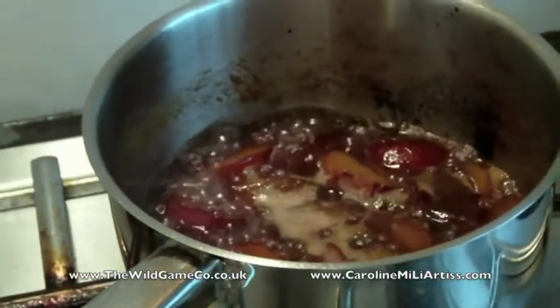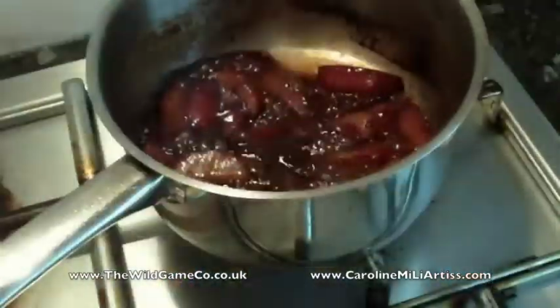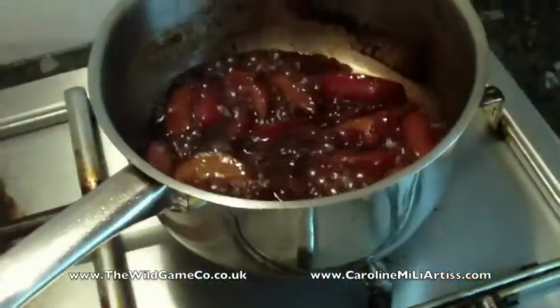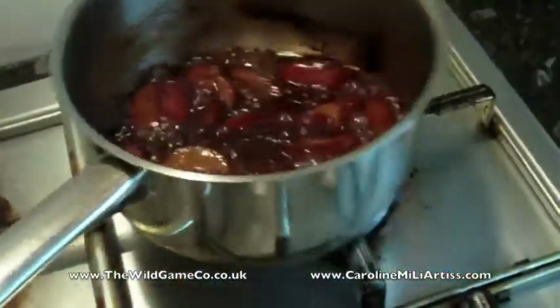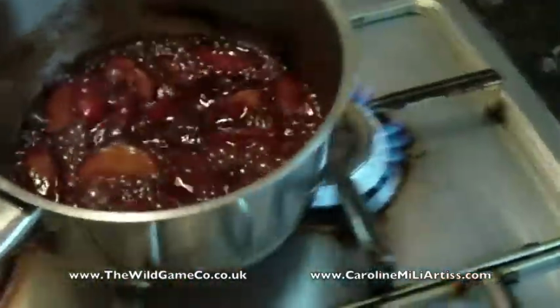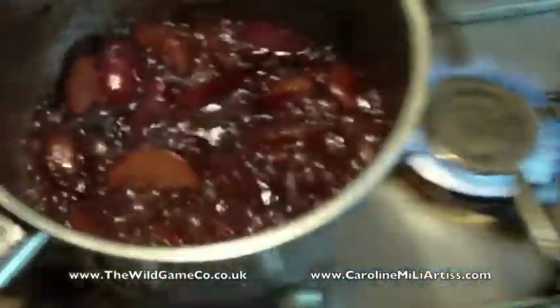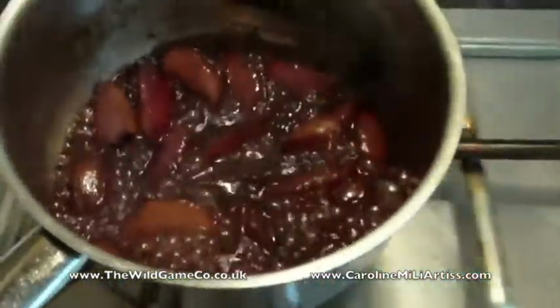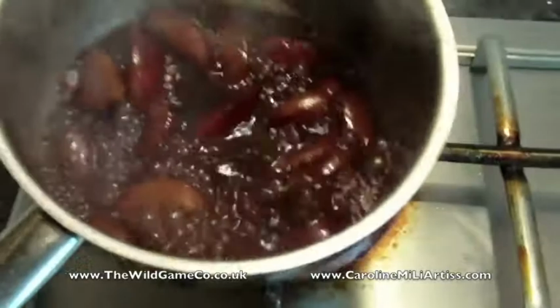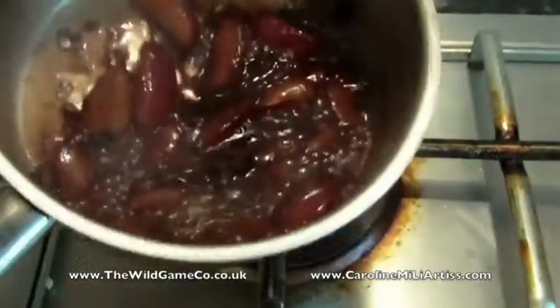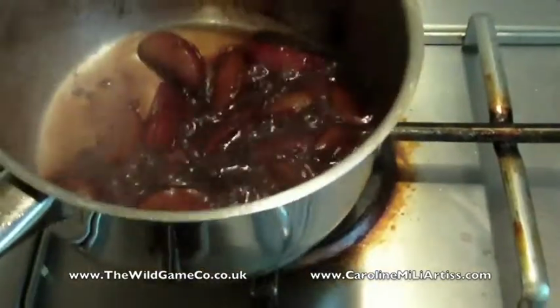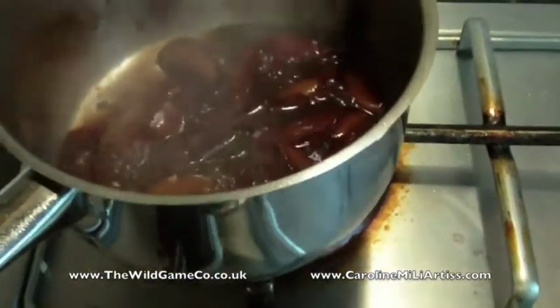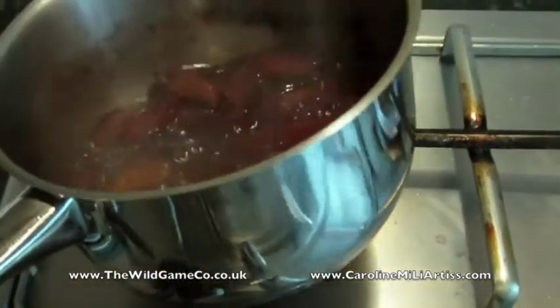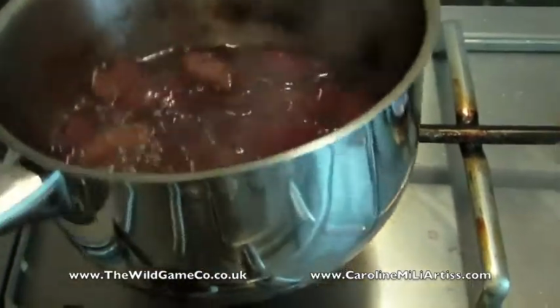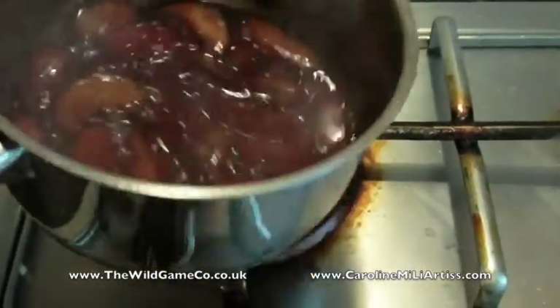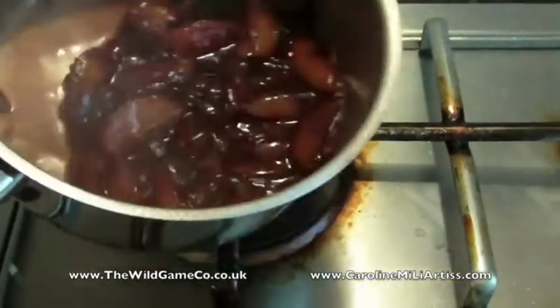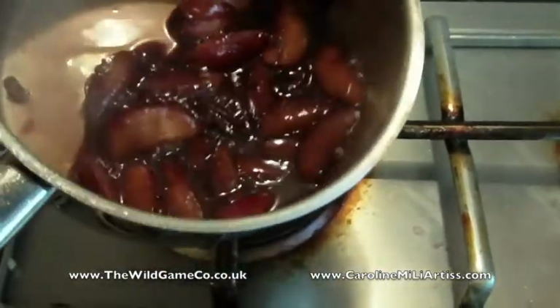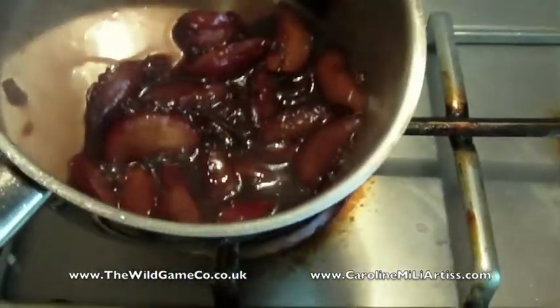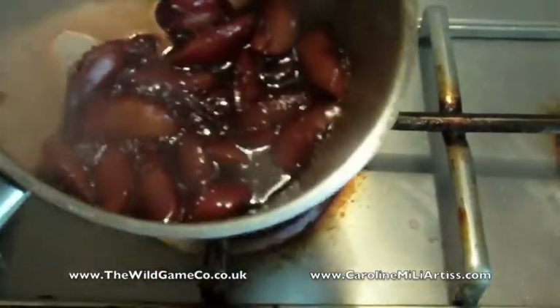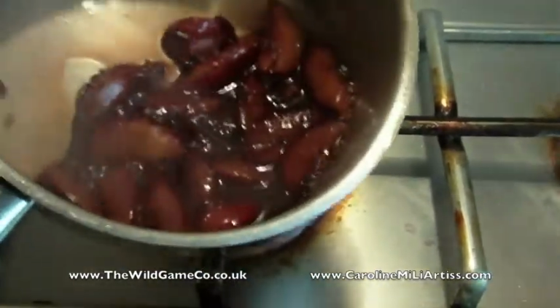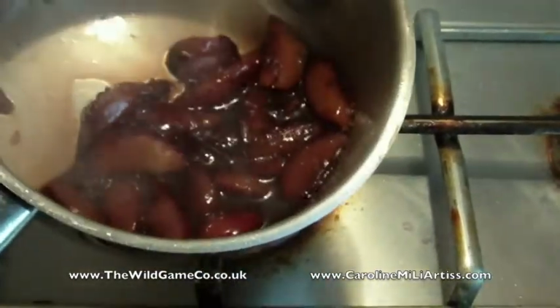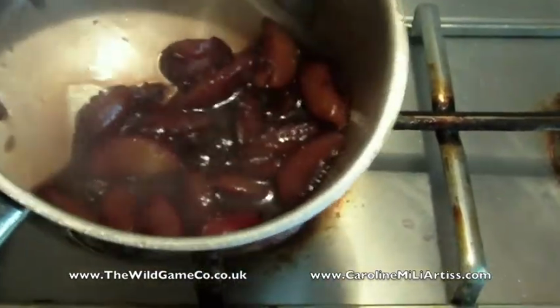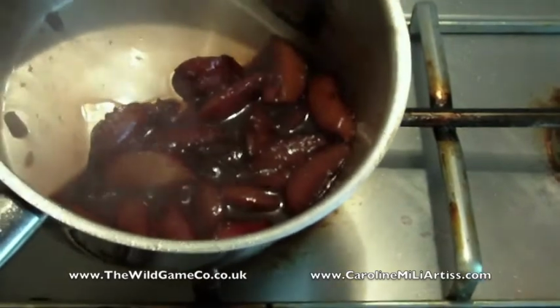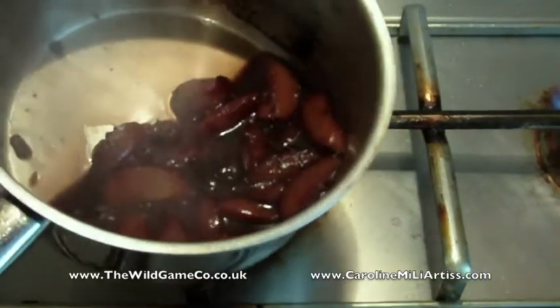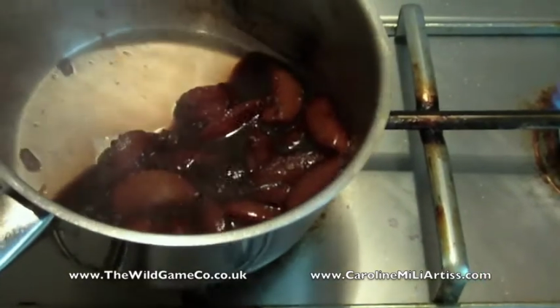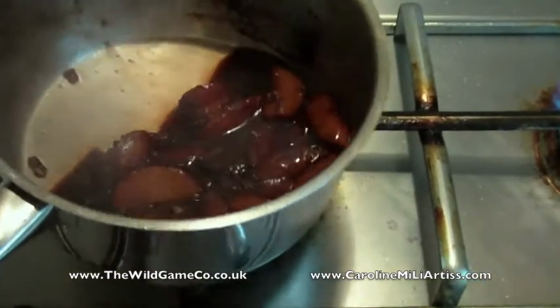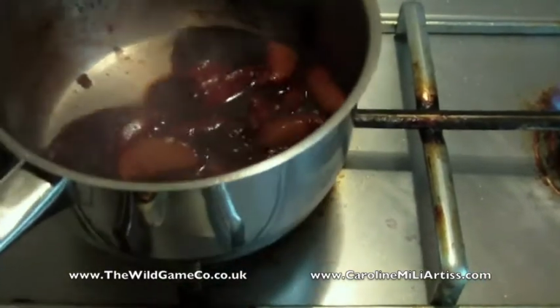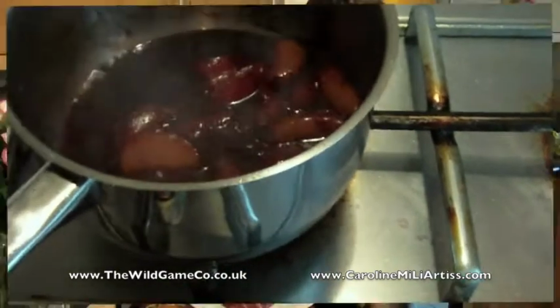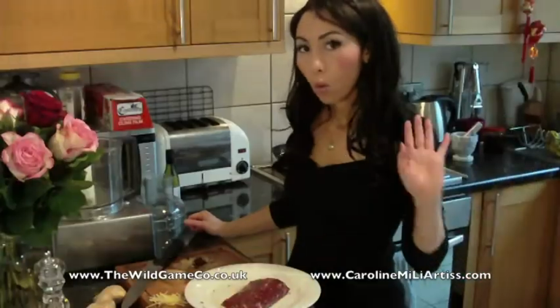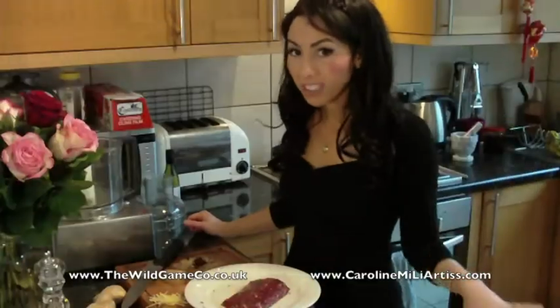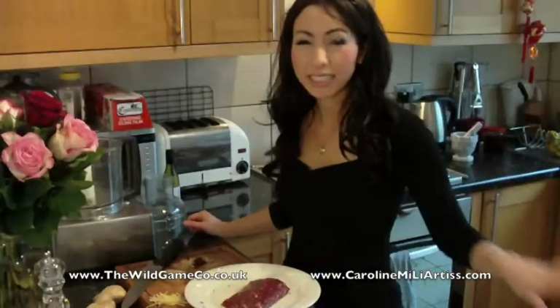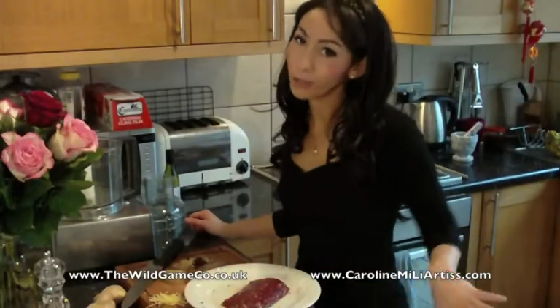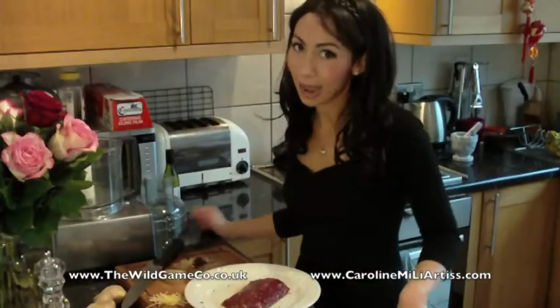We're going to take it off the heat. It smells absolutely gorgeous! I'm going to take this off the heat now and leave it to cool down before we blend it.